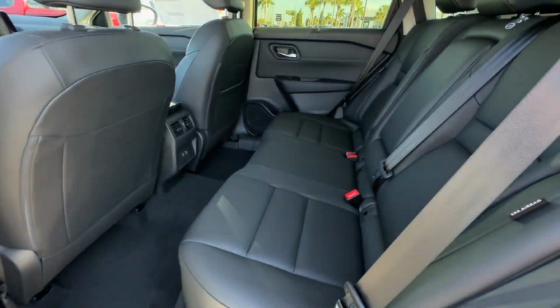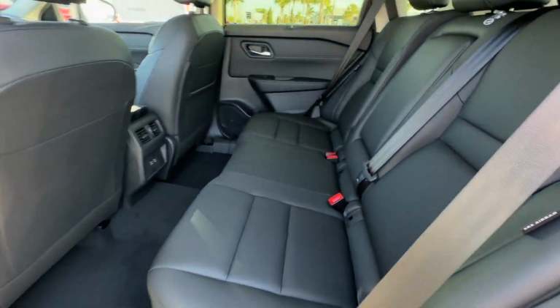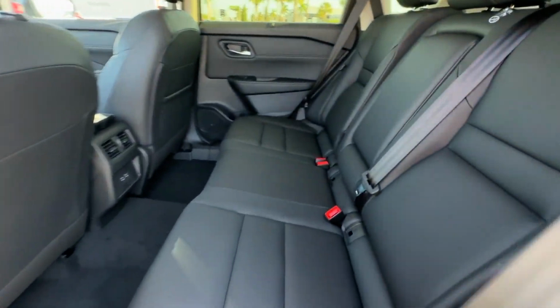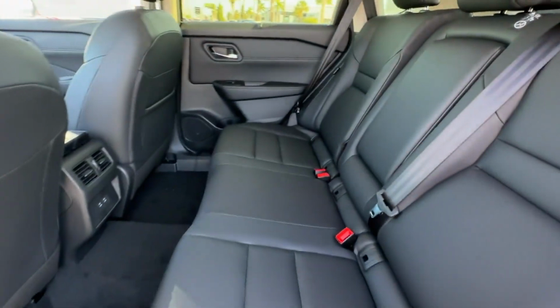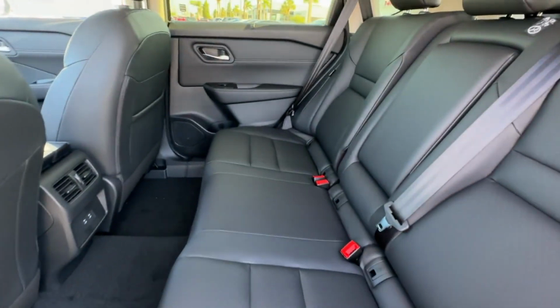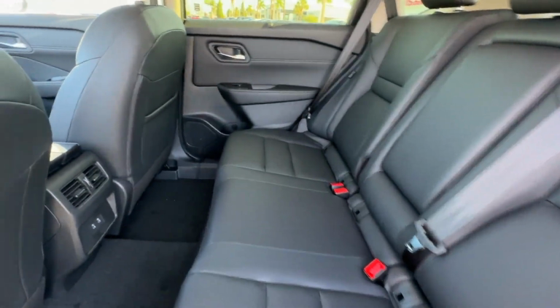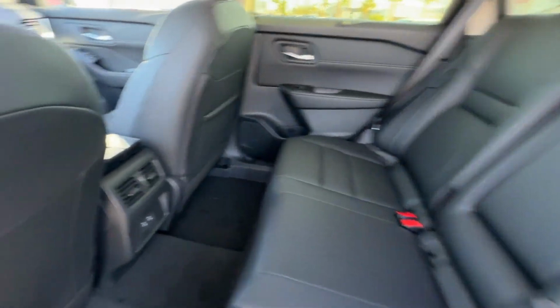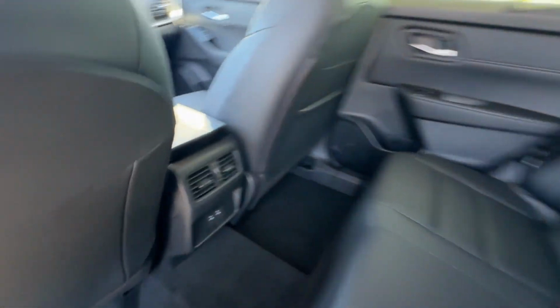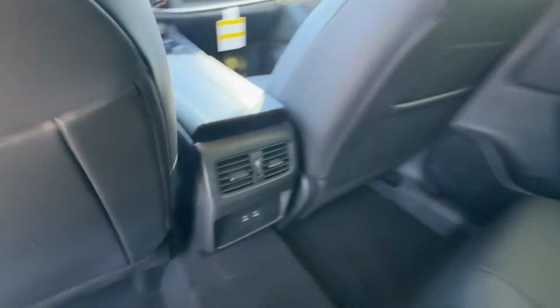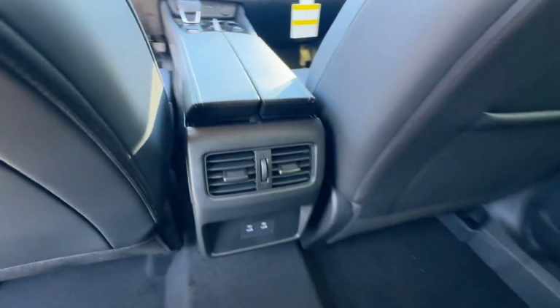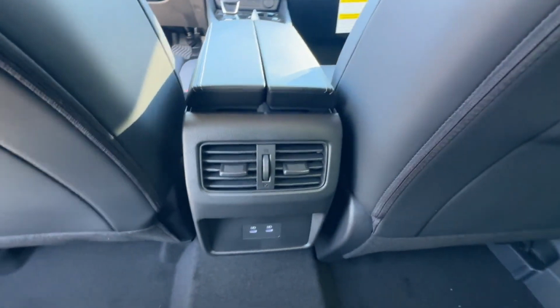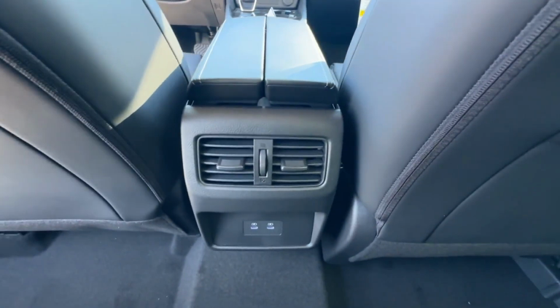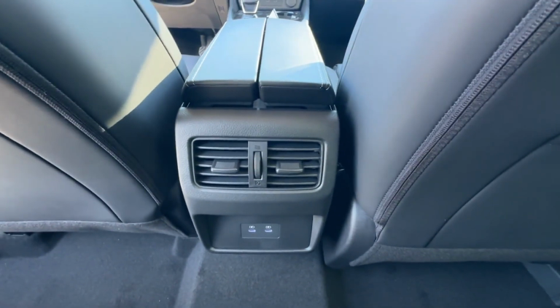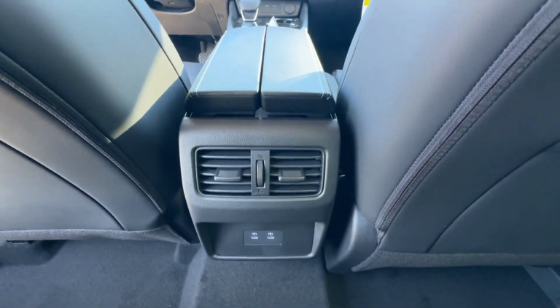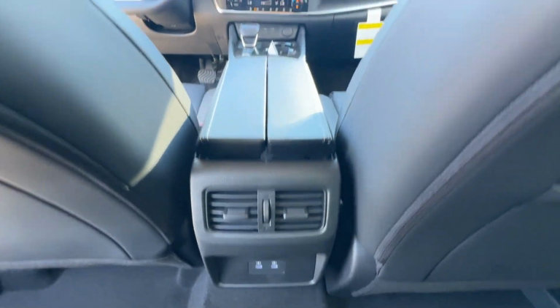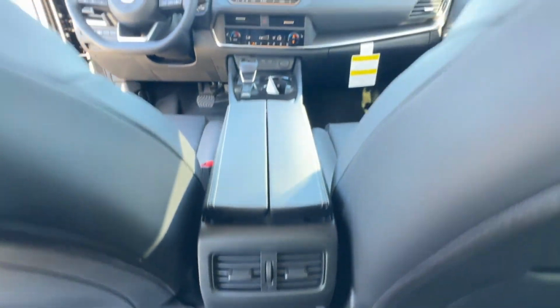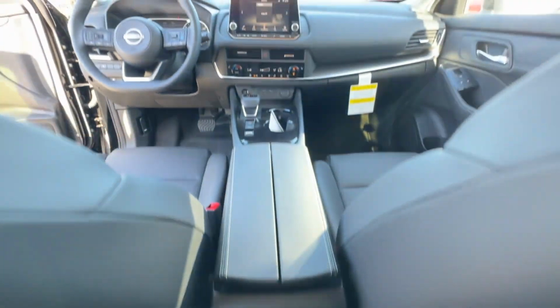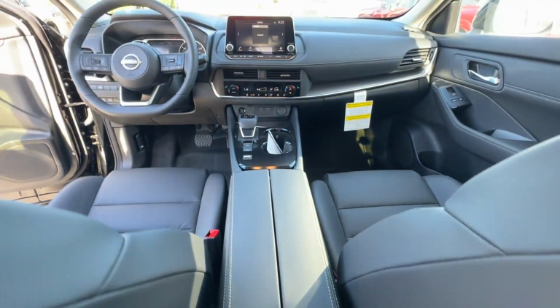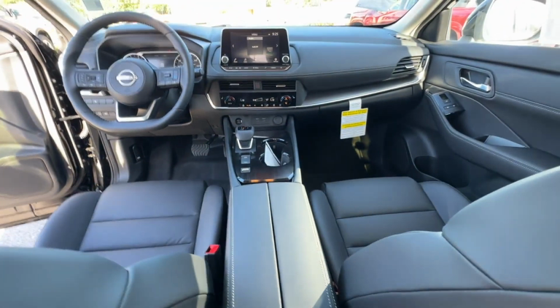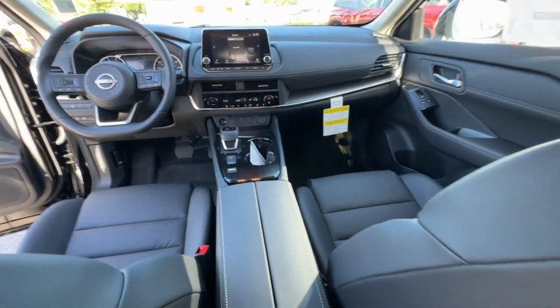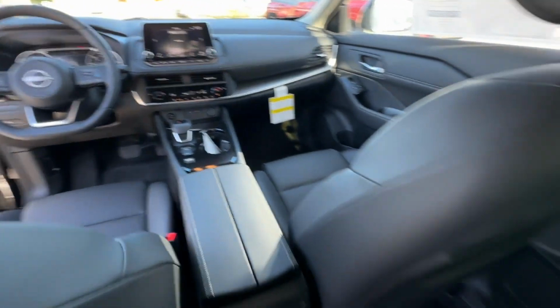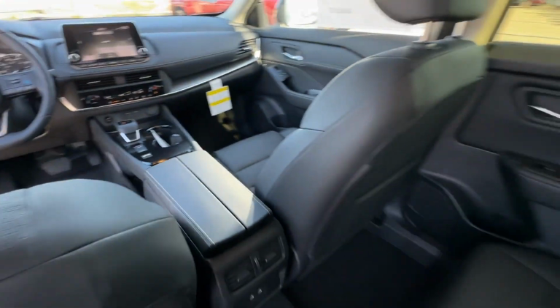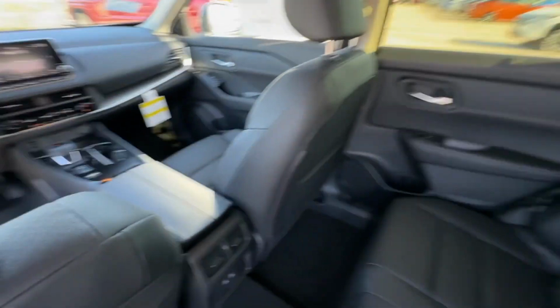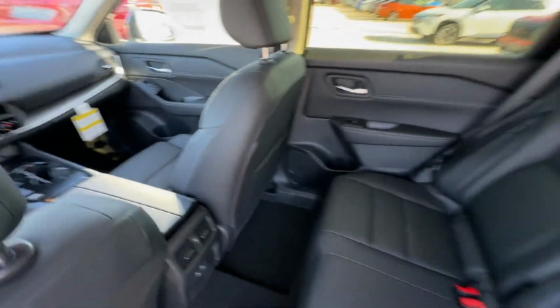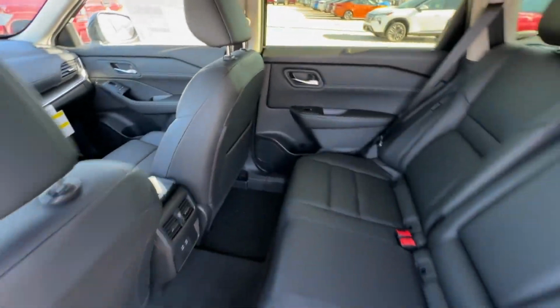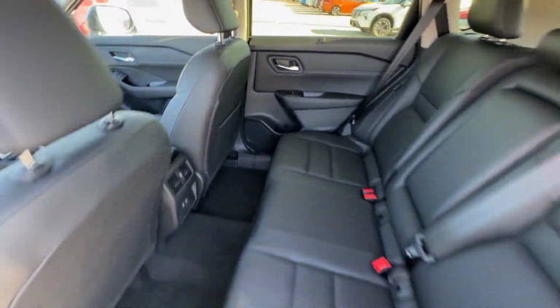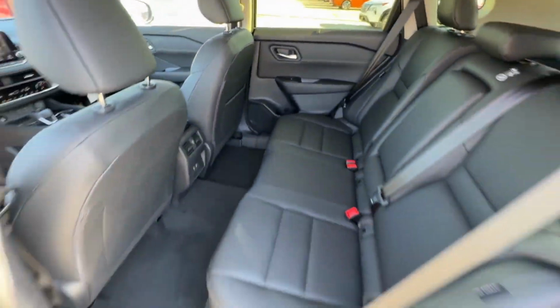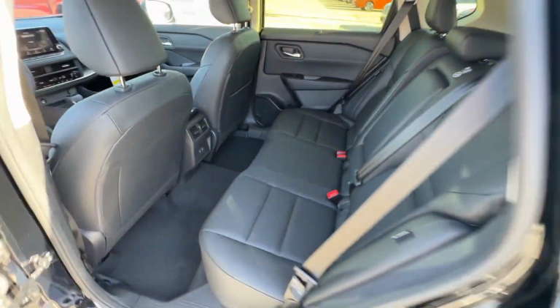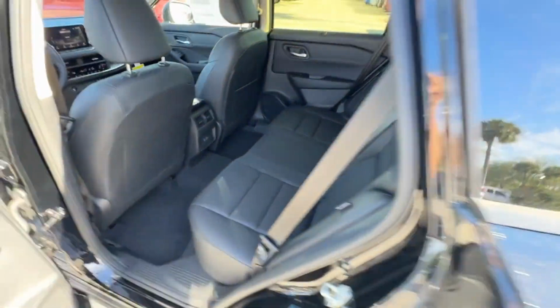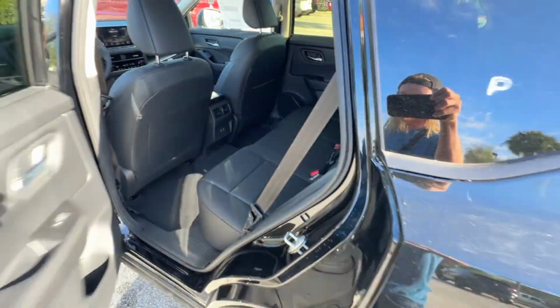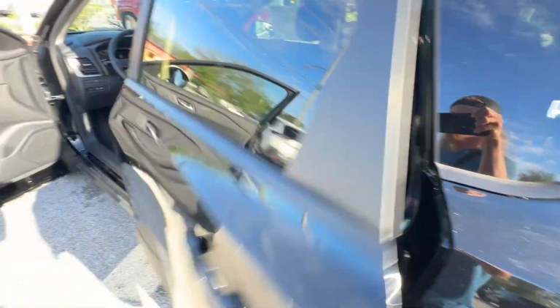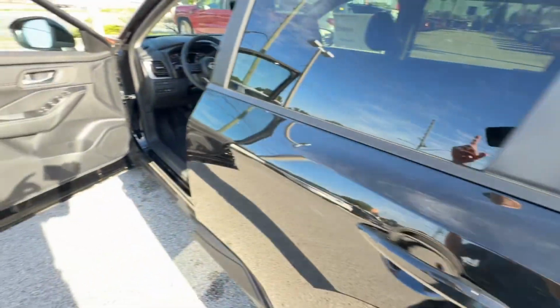Additional features include a blind spot monitor, parking aid sensor, heated side-view mirrors, backup camera, tinted windows, power driver's seat, pass-through rear seat, and Bluetooth.